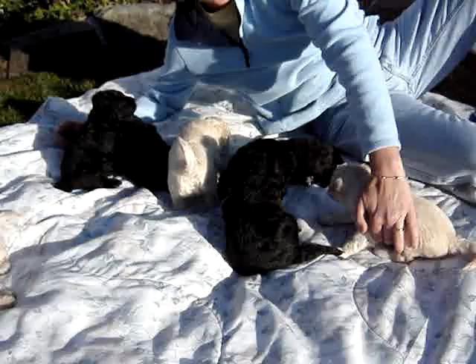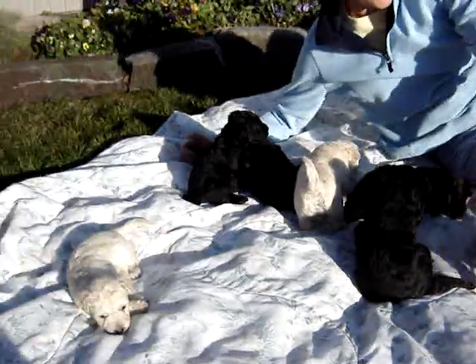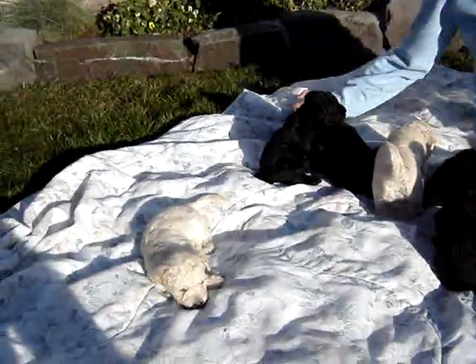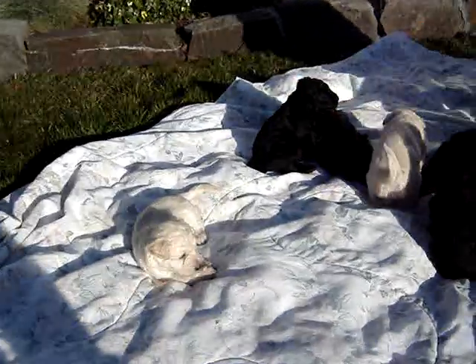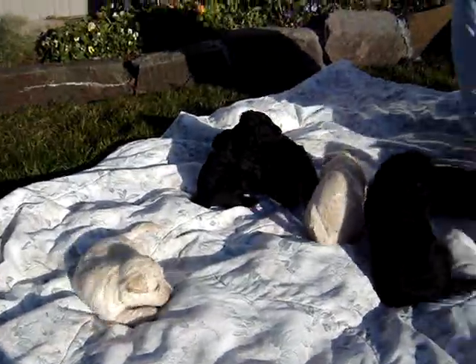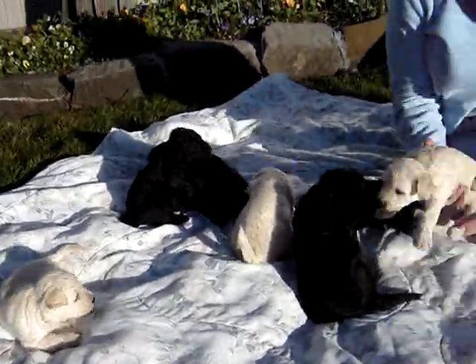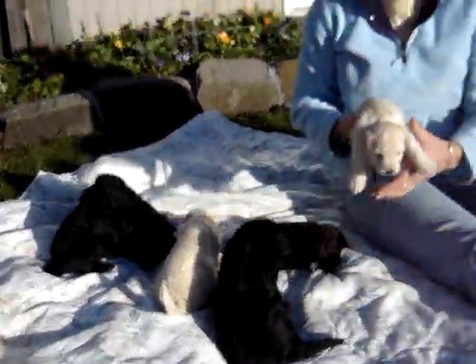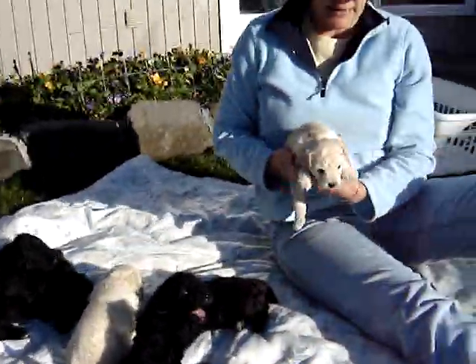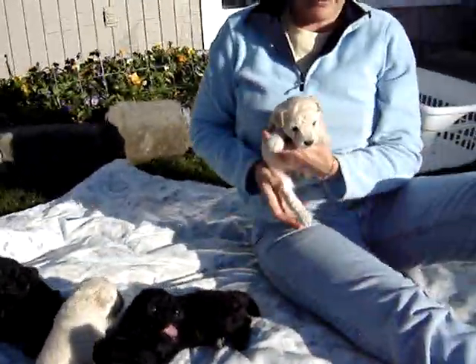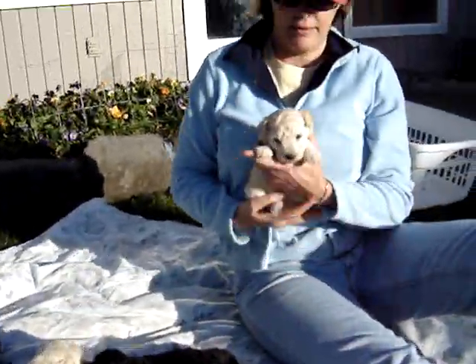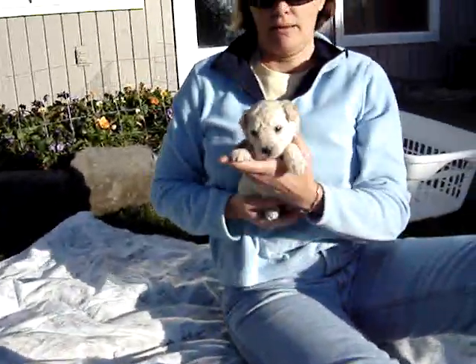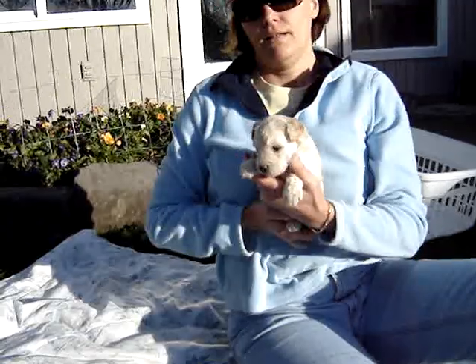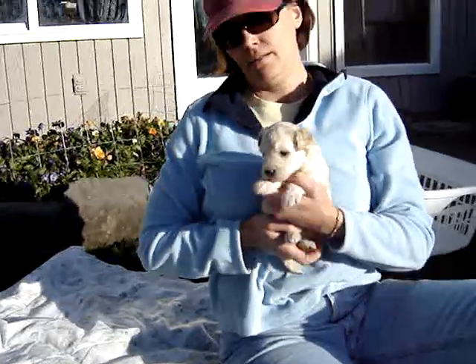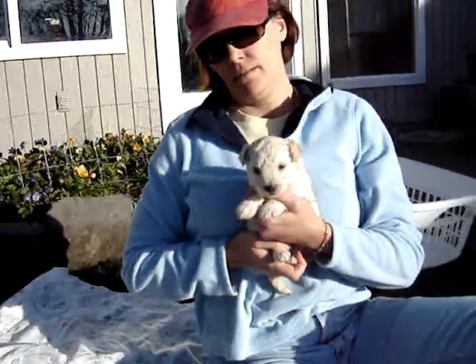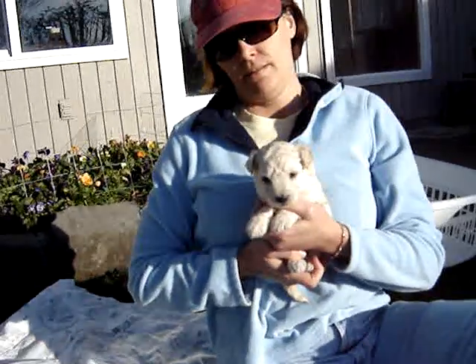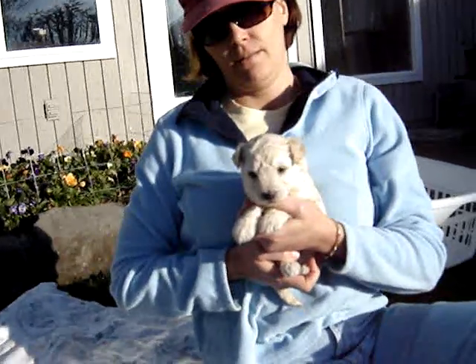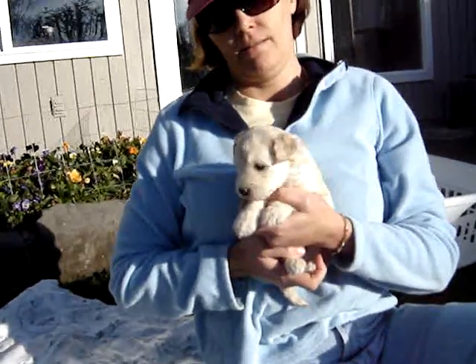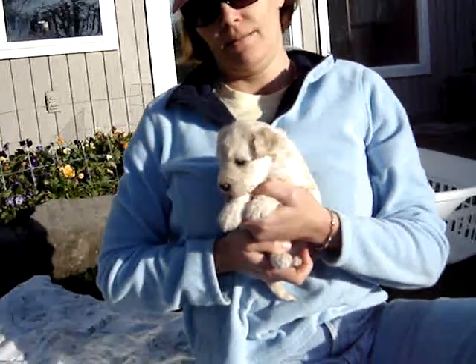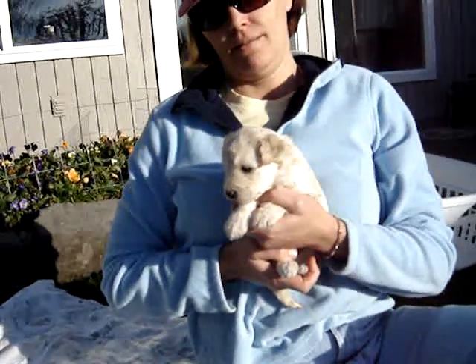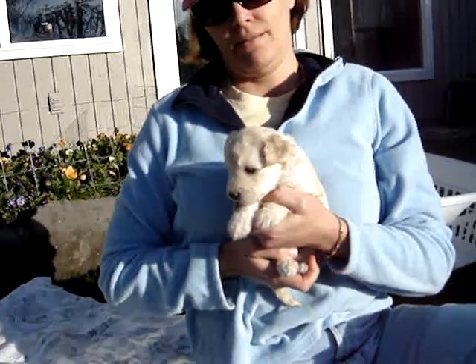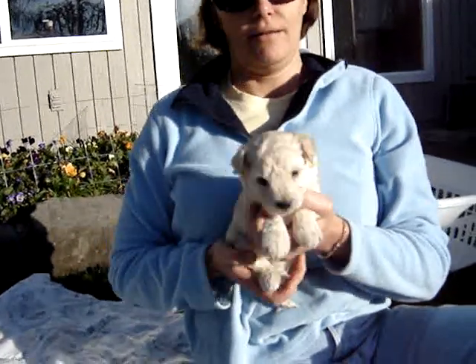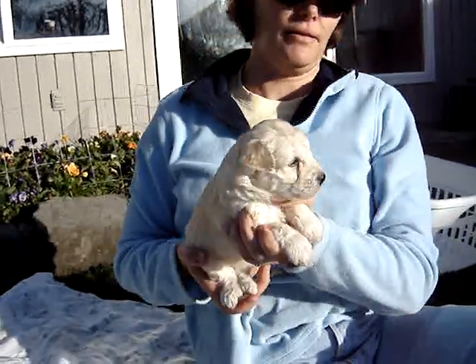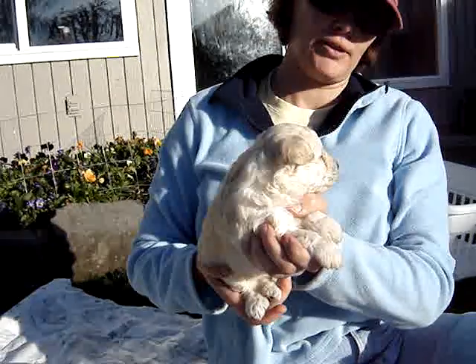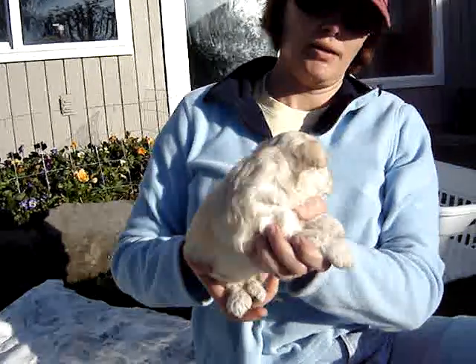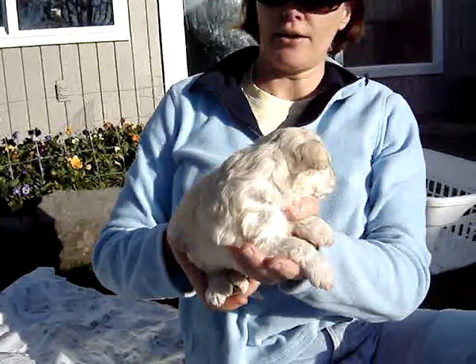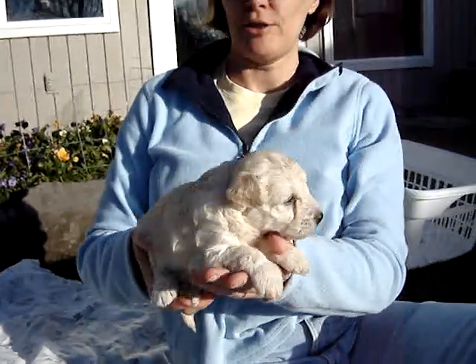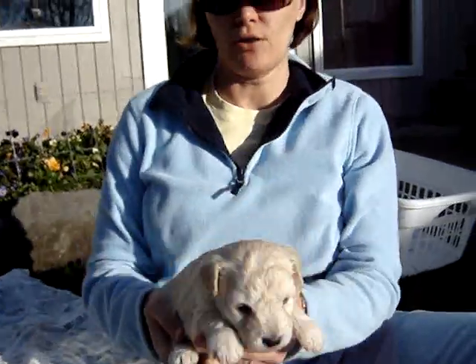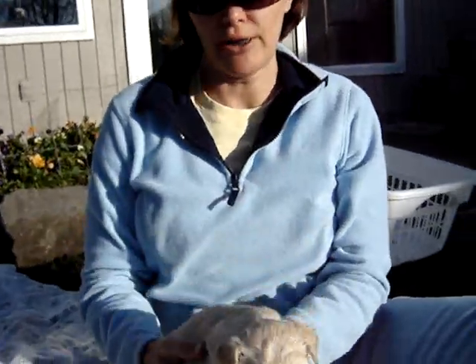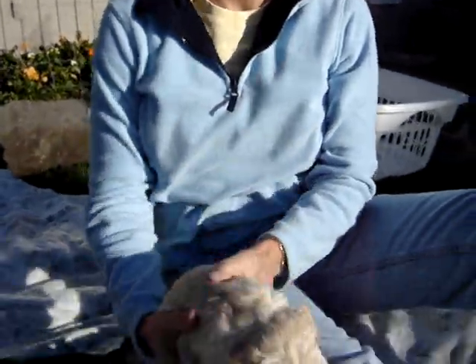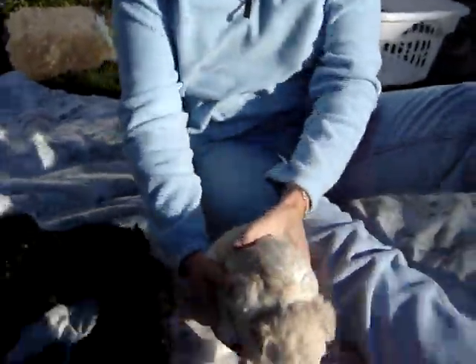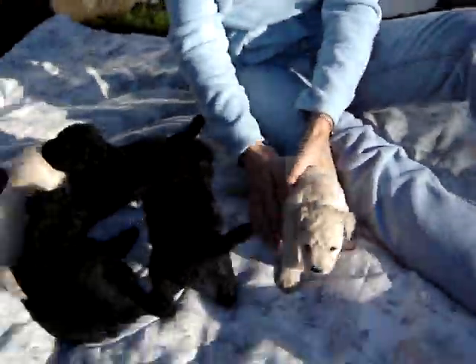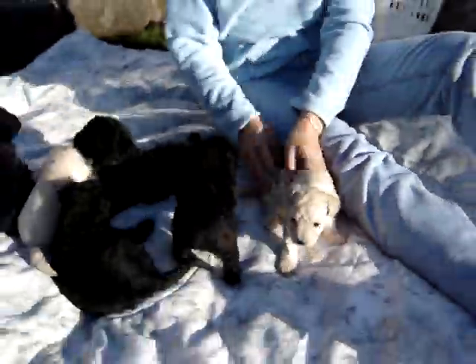Who's wandering here? This is Pixie. She's a light-colored female. She has a little caramely coat. What are you doing, Pix?